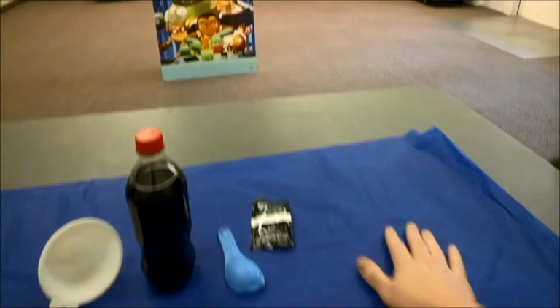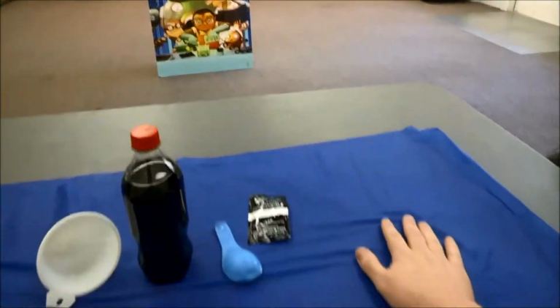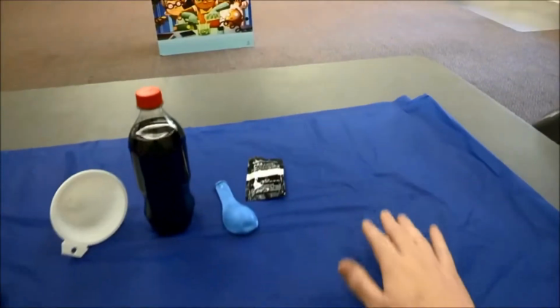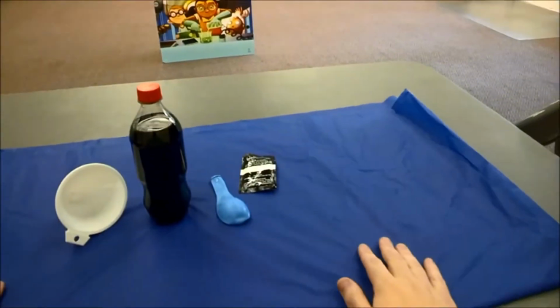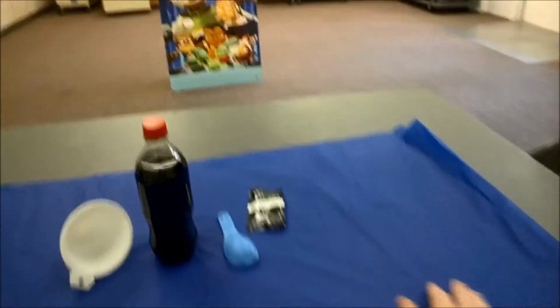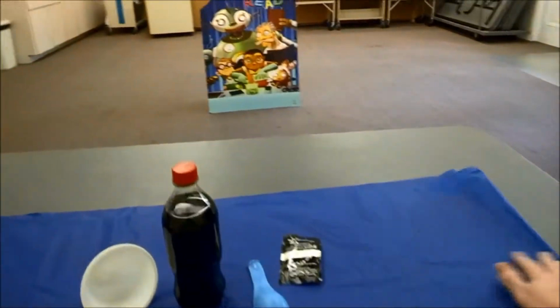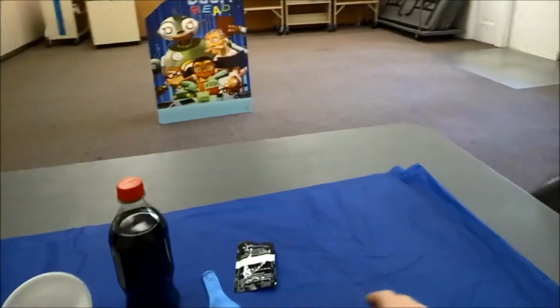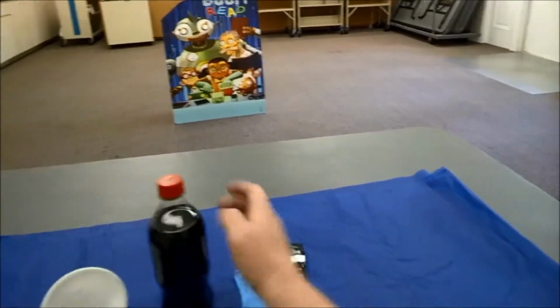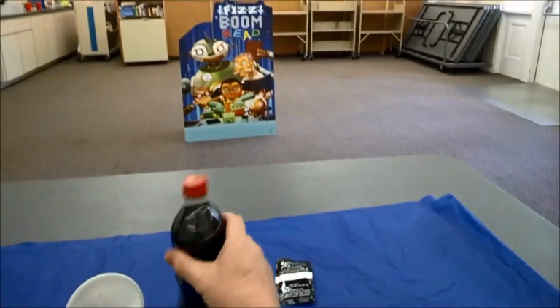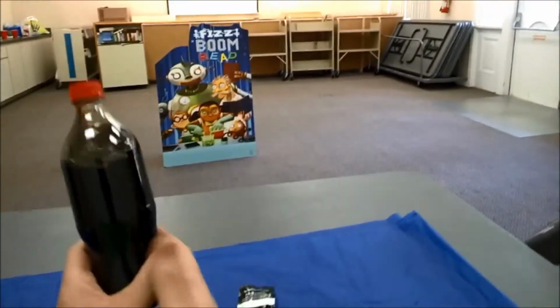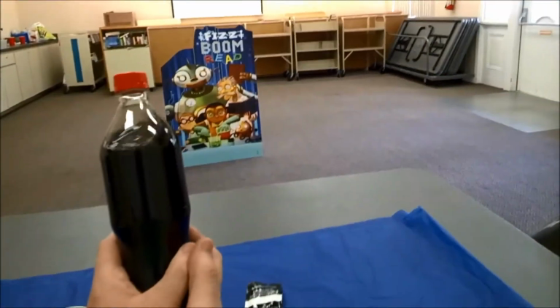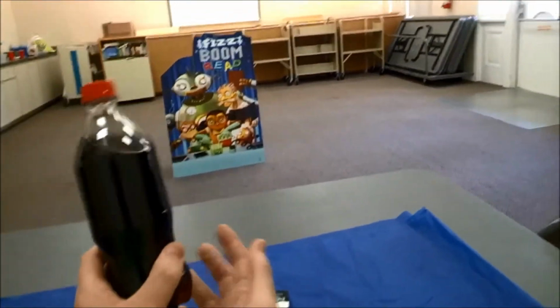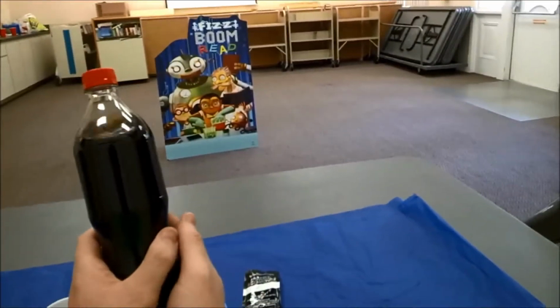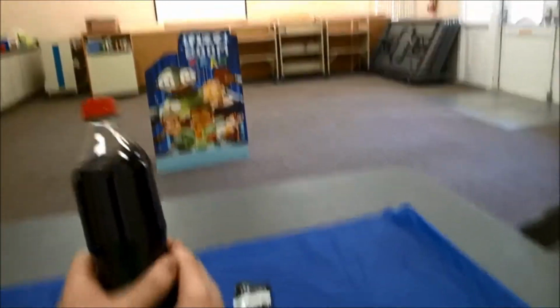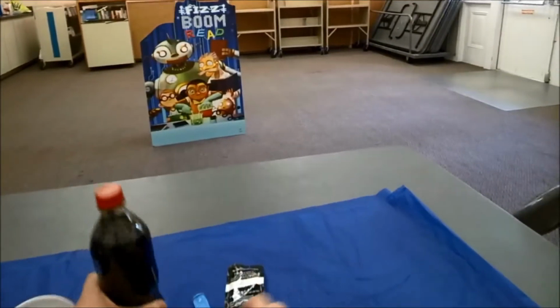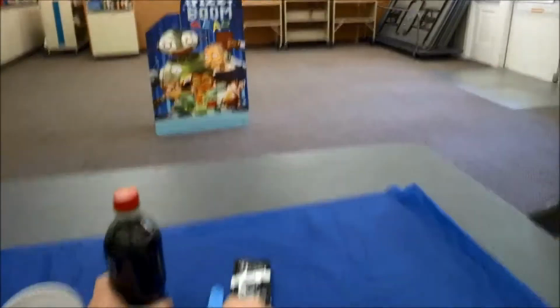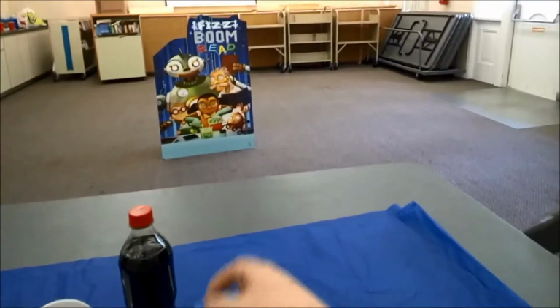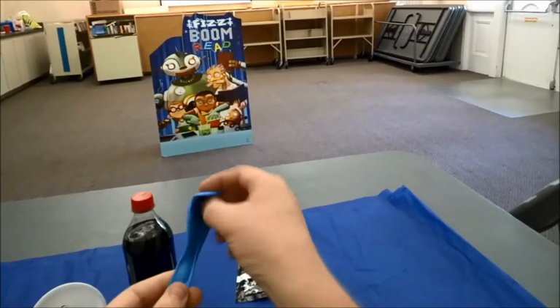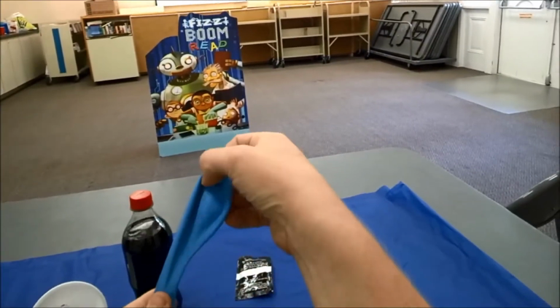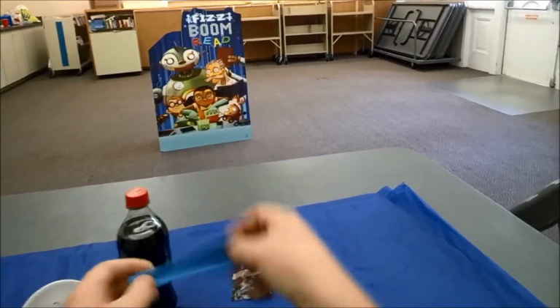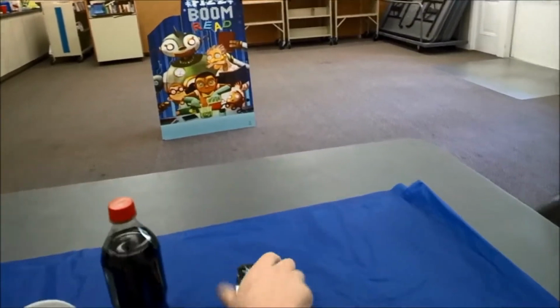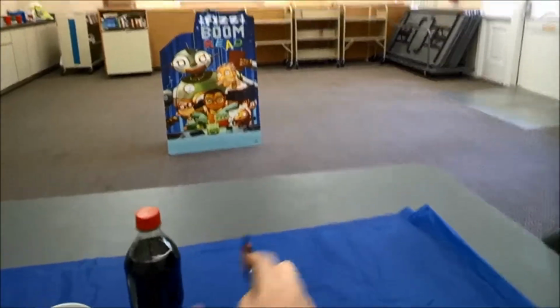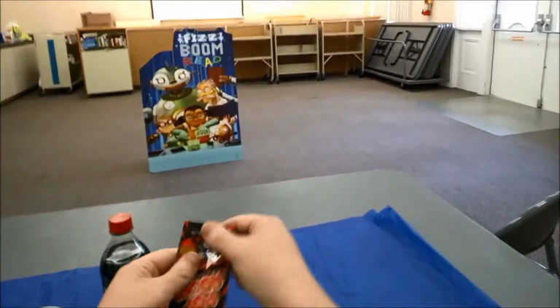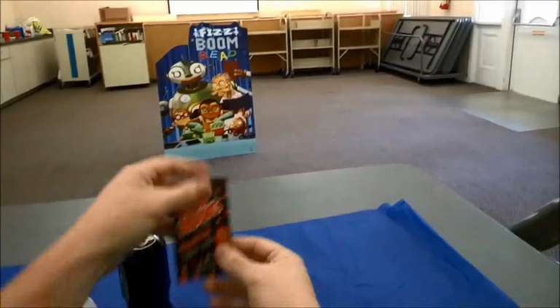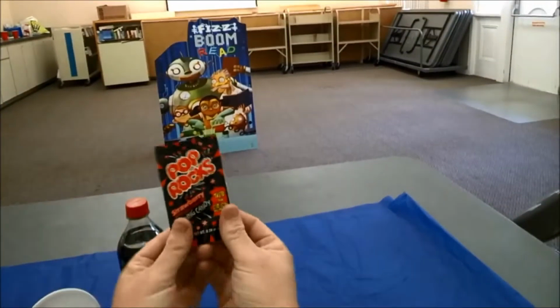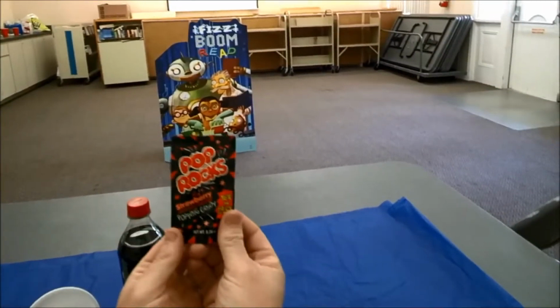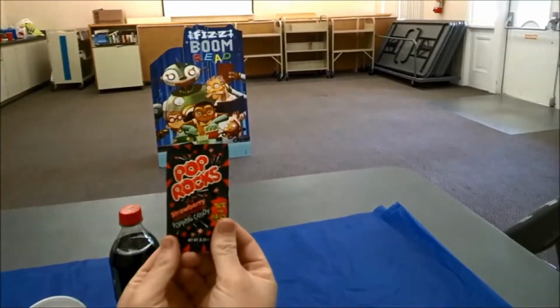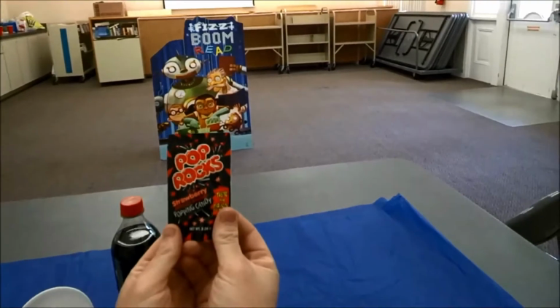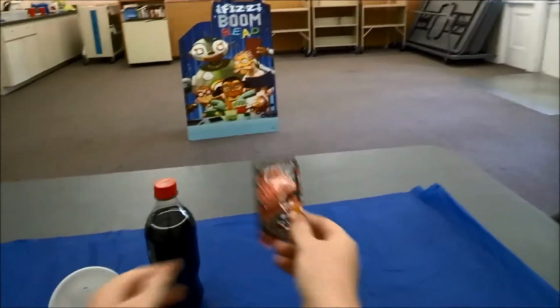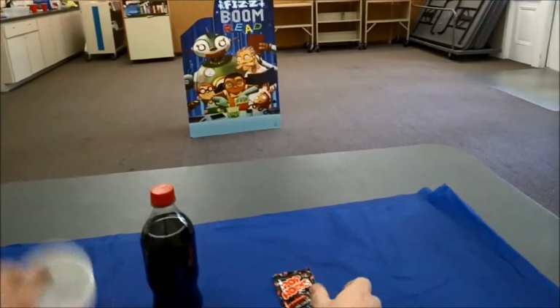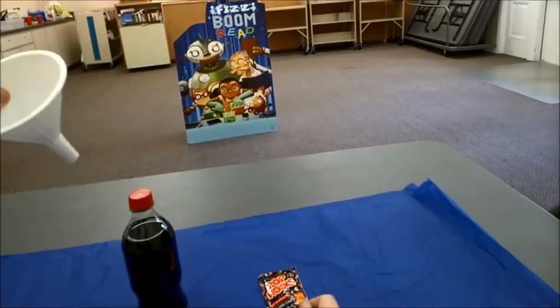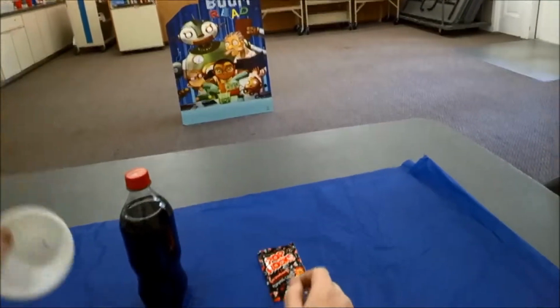Today, I've got a very simple experiment that you can do at home. Here's what you're going to need. You're going to need a bottle of soda — any soda should work fine. You need a balloon. You need some Pop Rocks, fizzing, popping candy, and we're going to have a funnel.